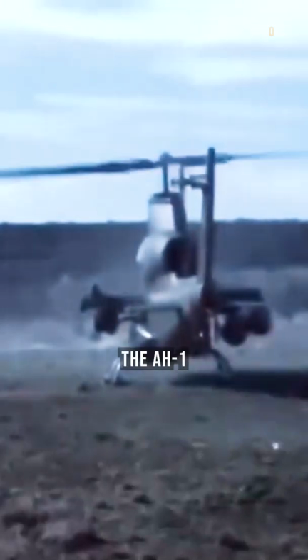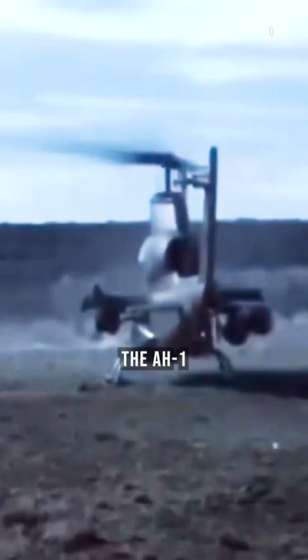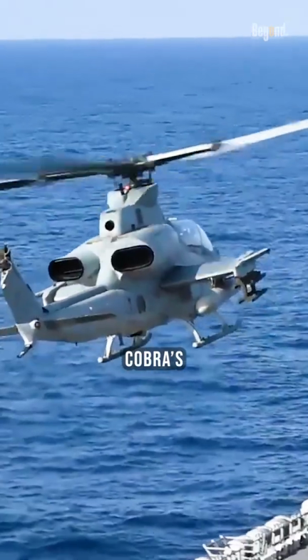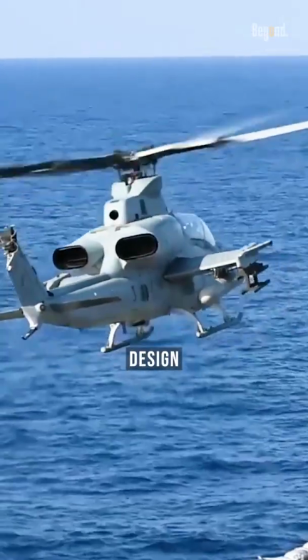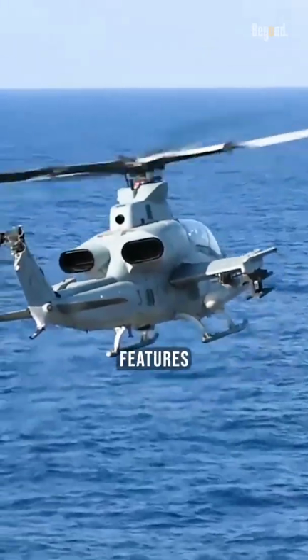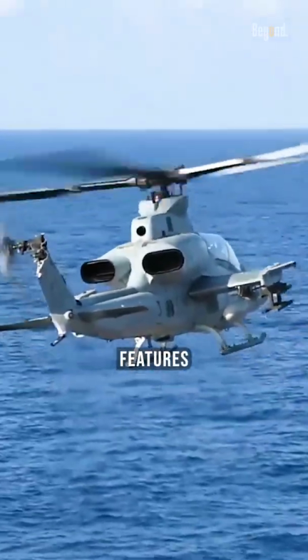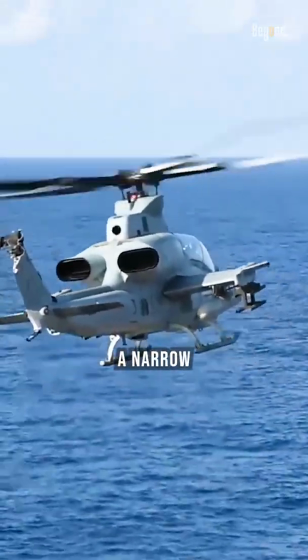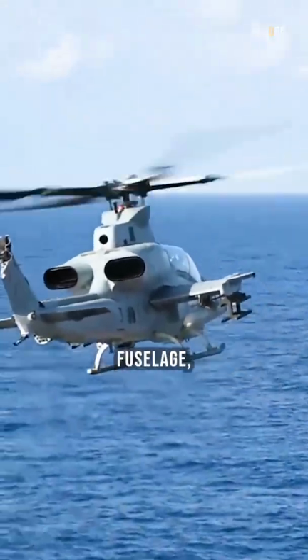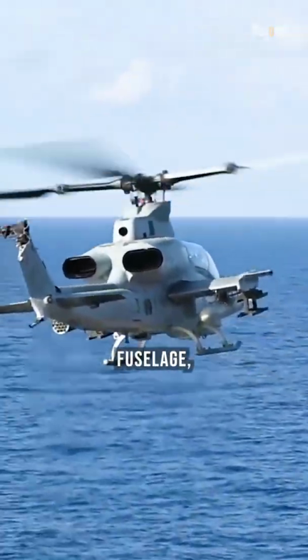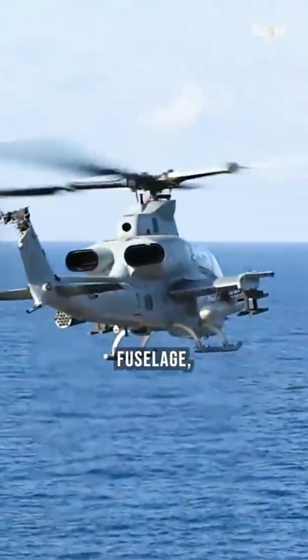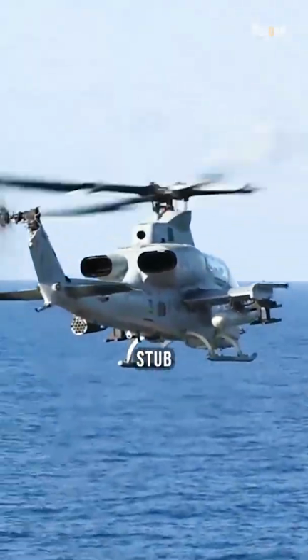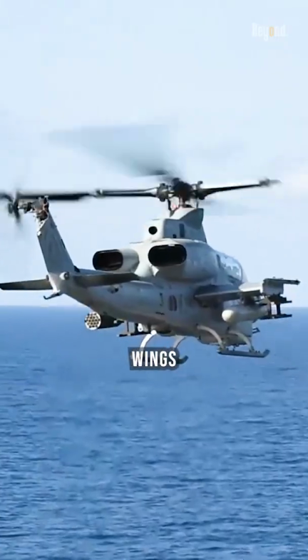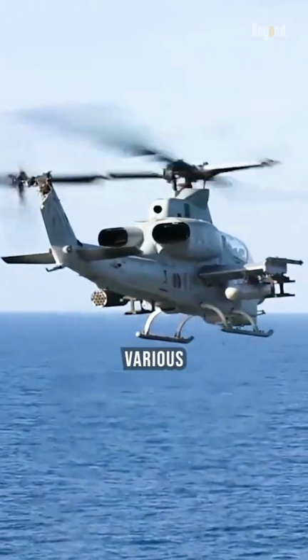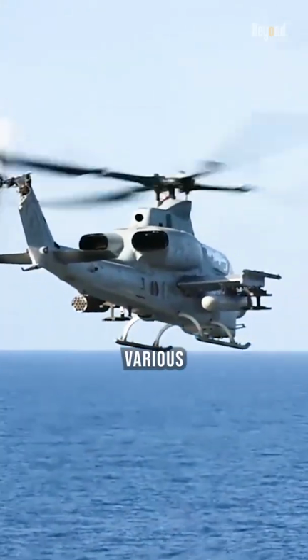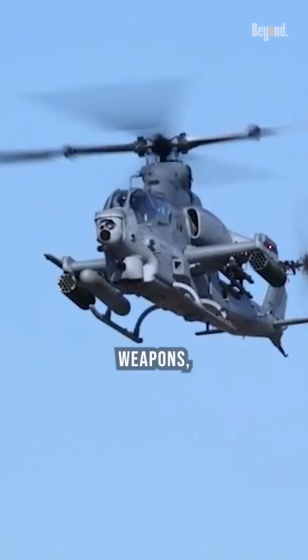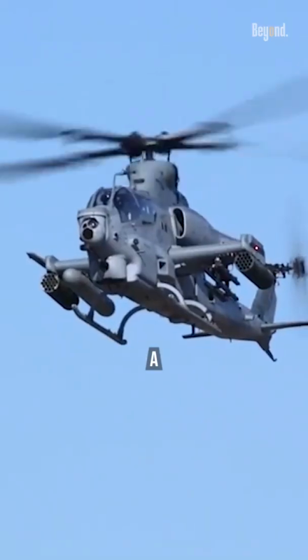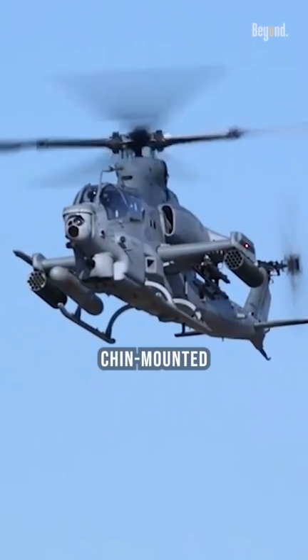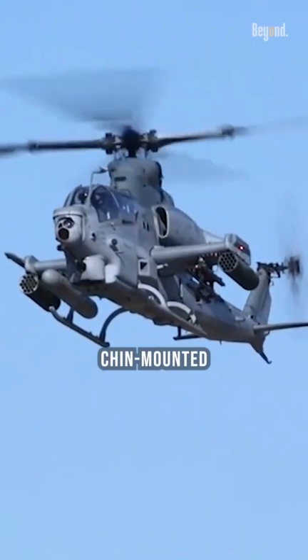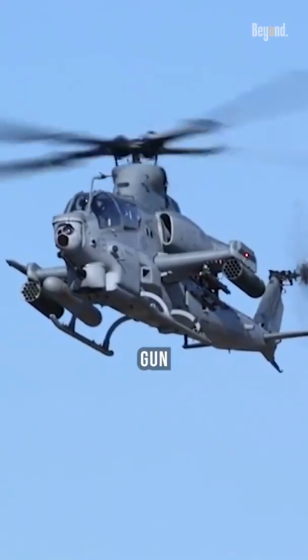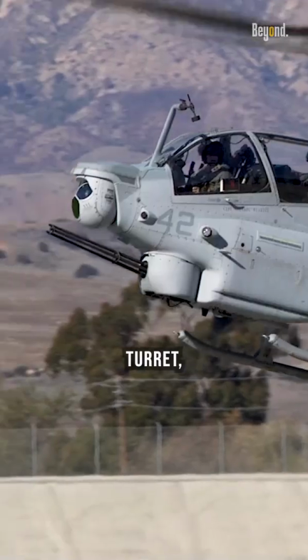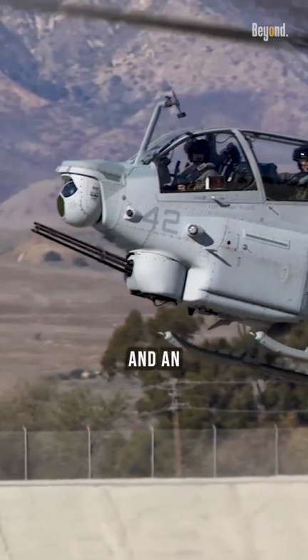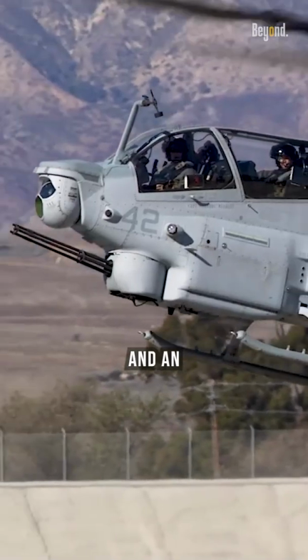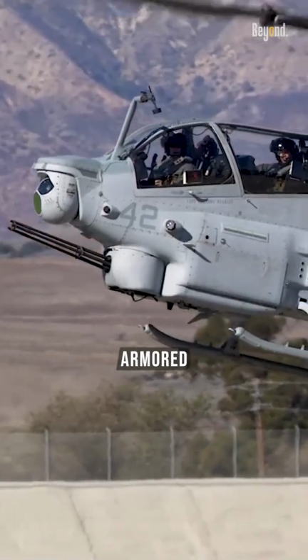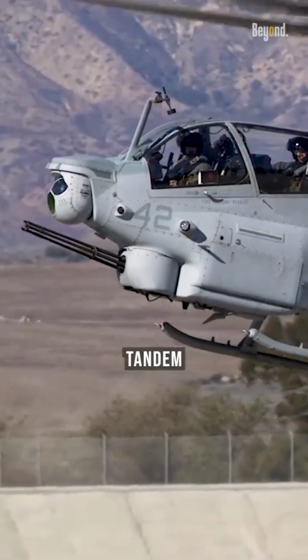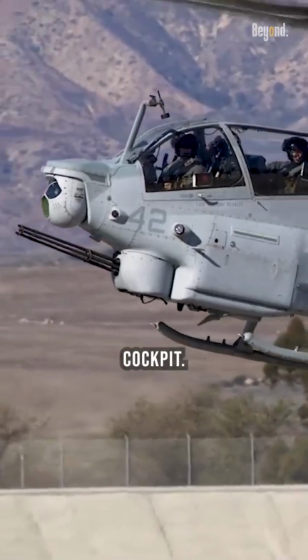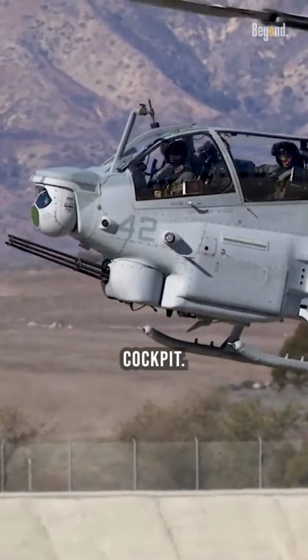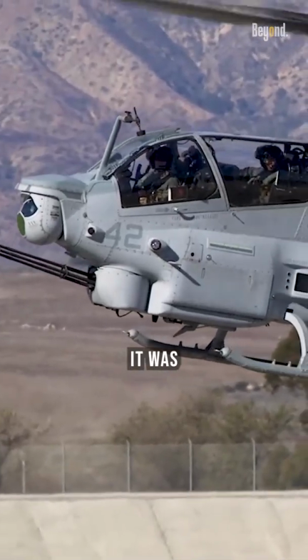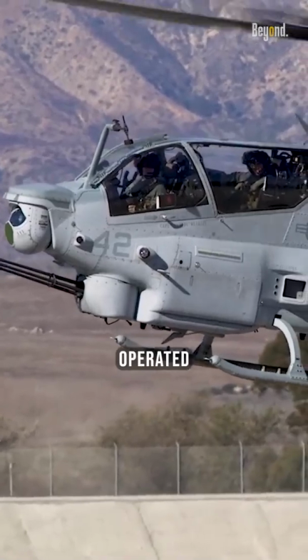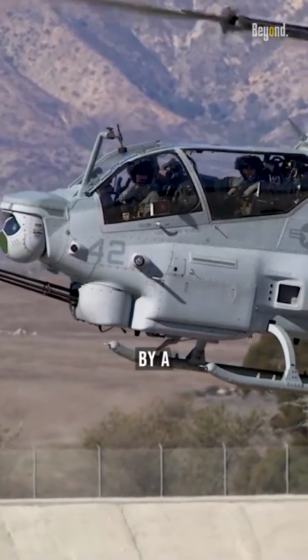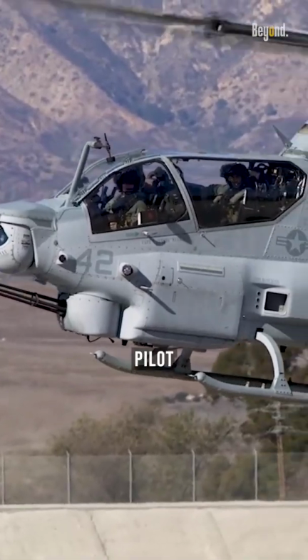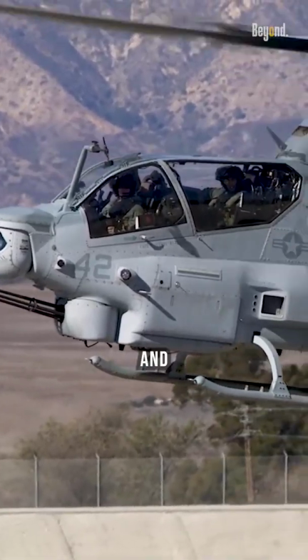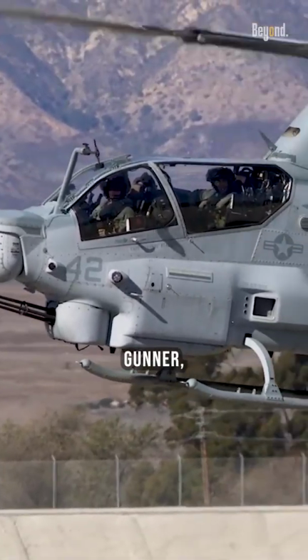The AH-1 Cobra's design features a narrow fuselage, stub wings for various weapons, a chin-mounted gun turret, and an armored tandem cockpit. It was operated by a pilot and gunner.